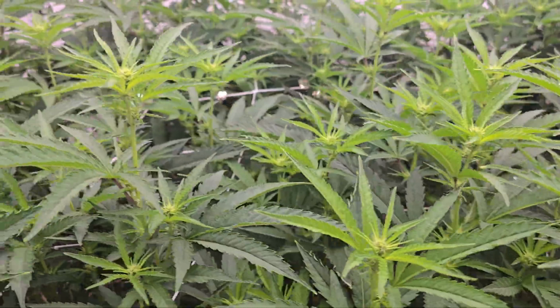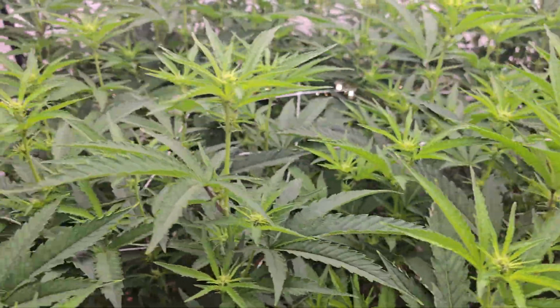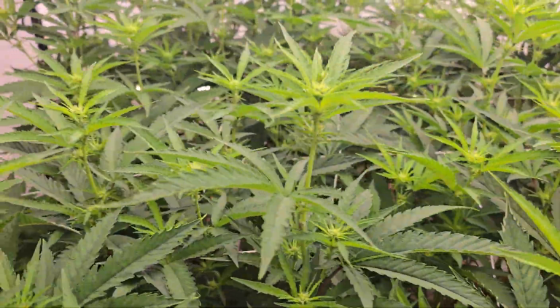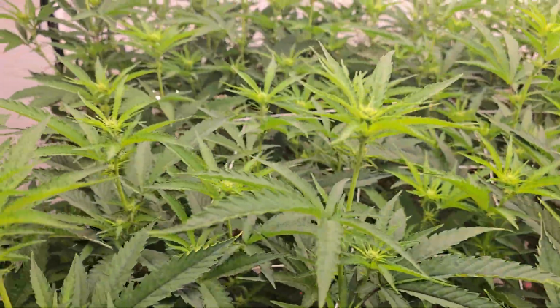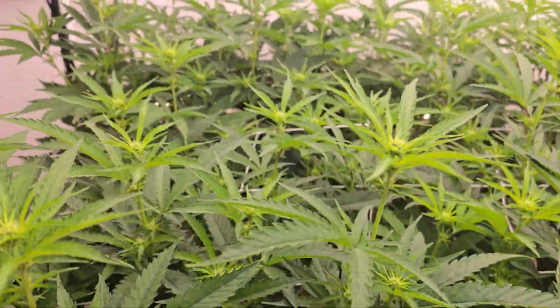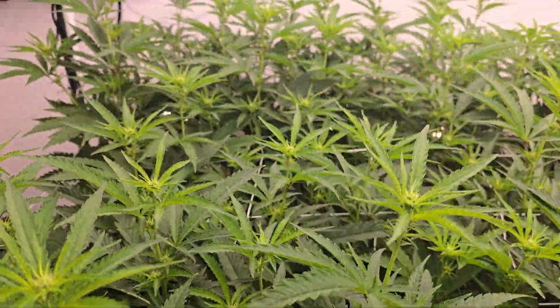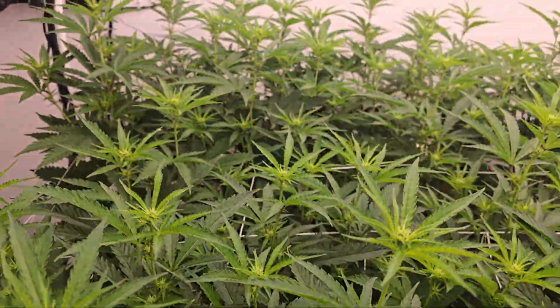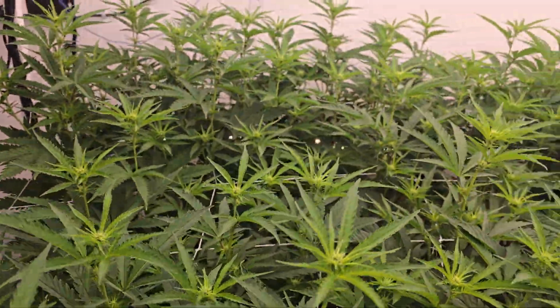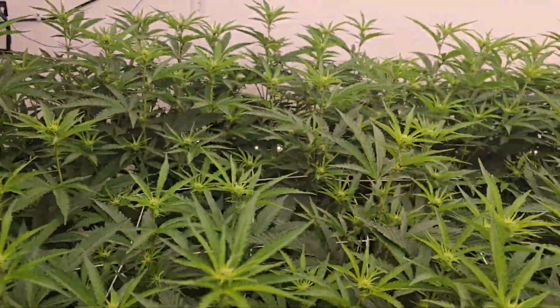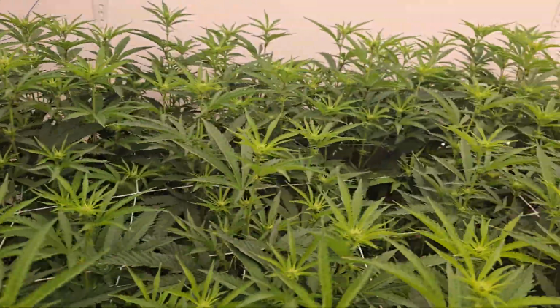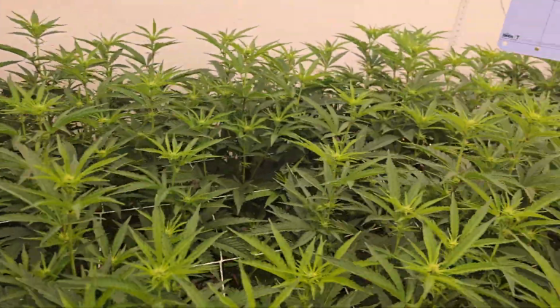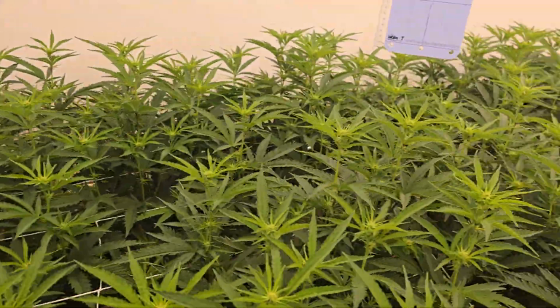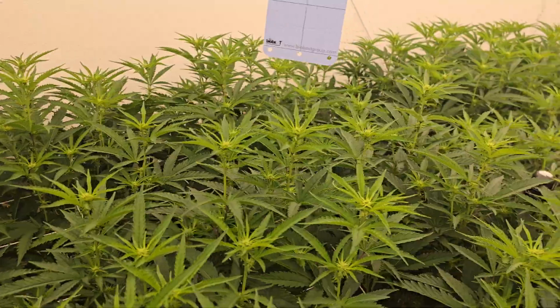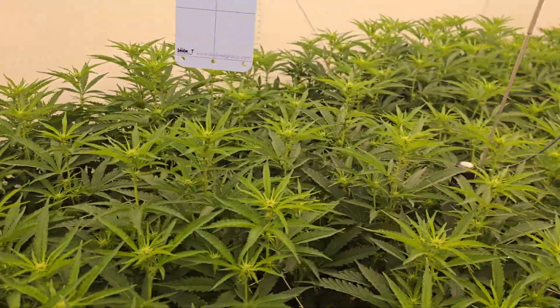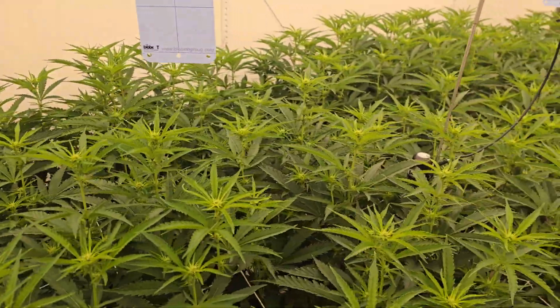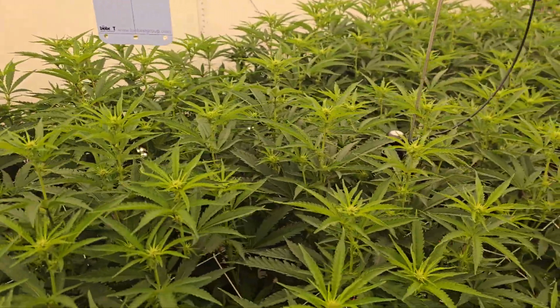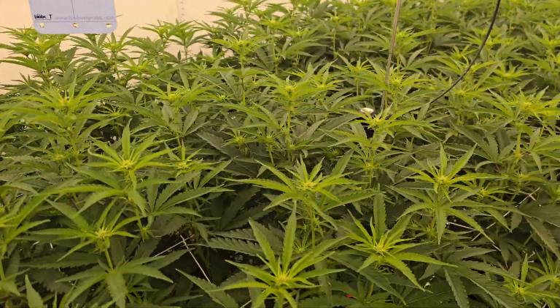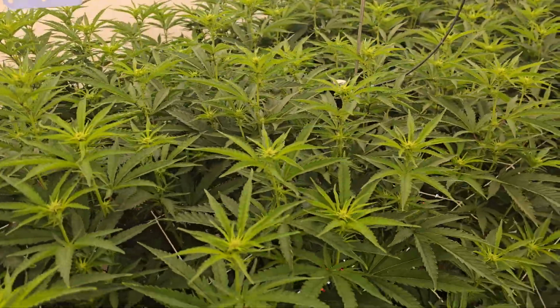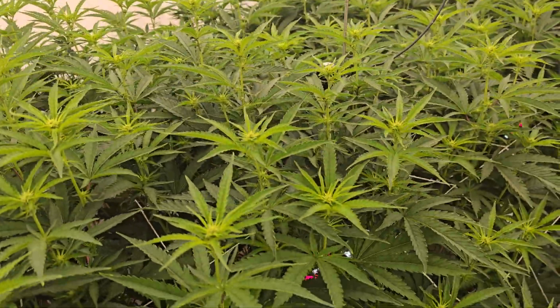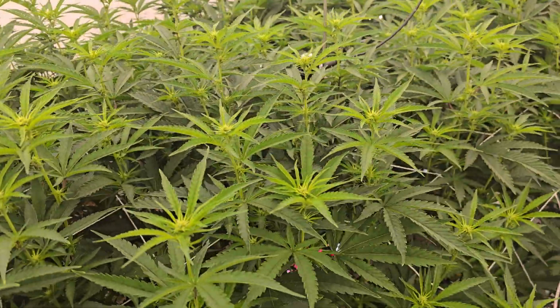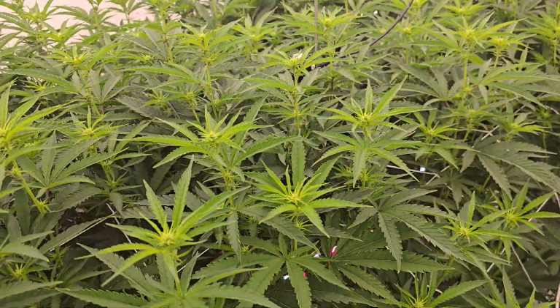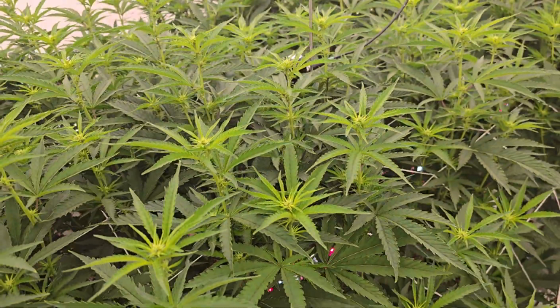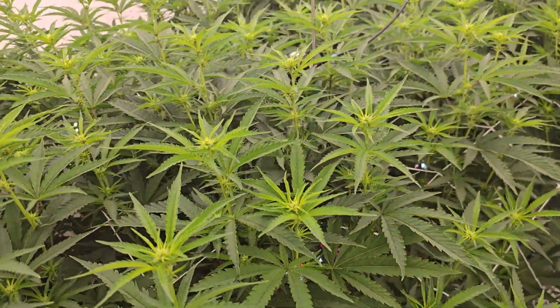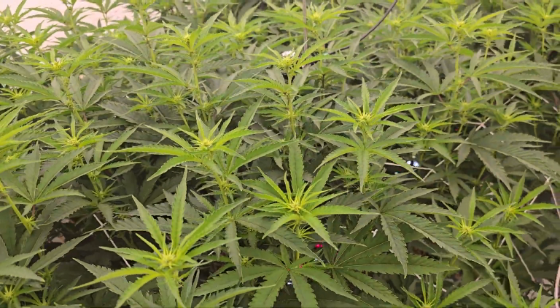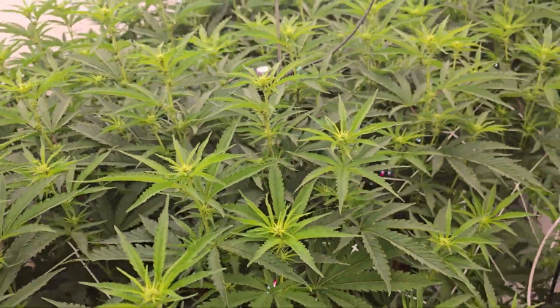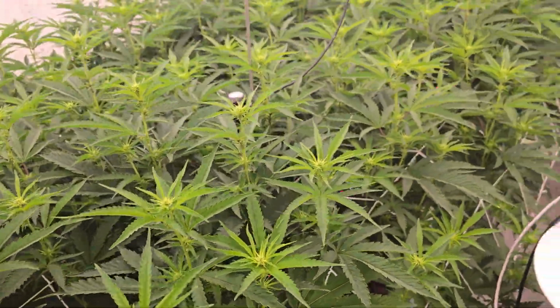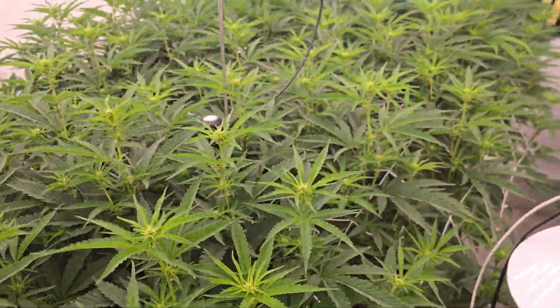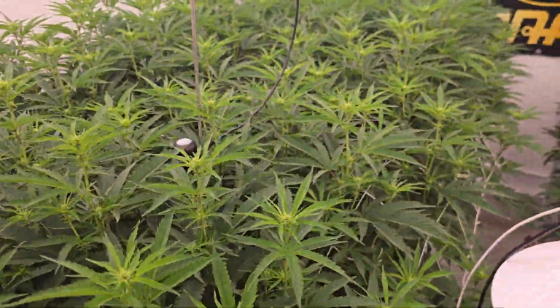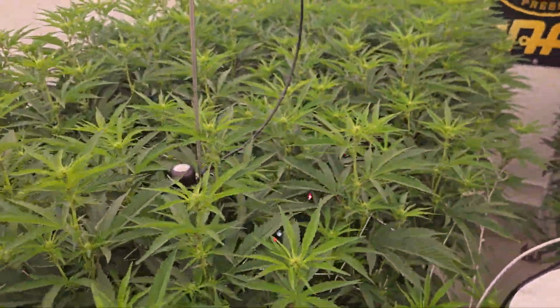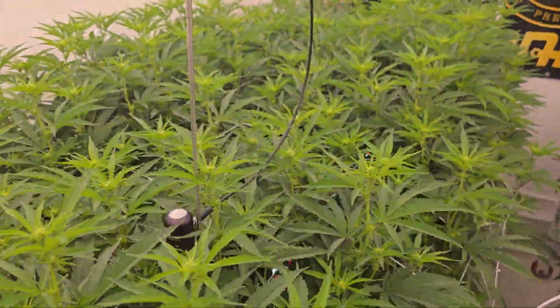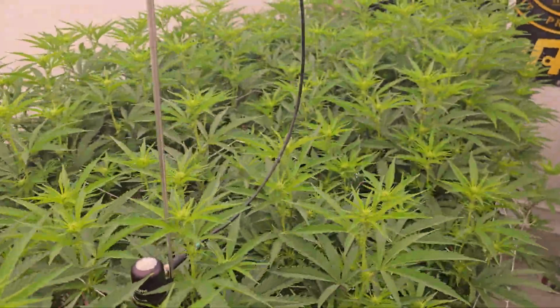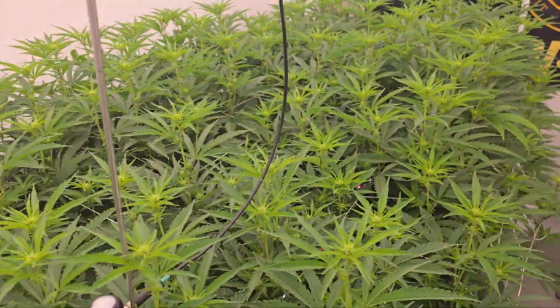Pretty good nug onset happening, and this canopy is full.